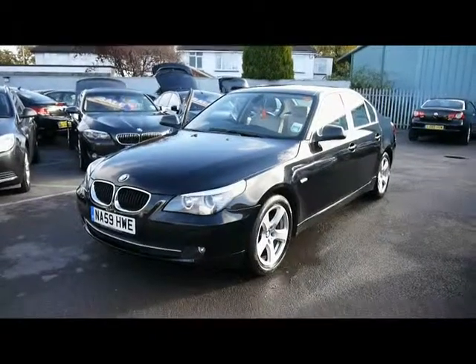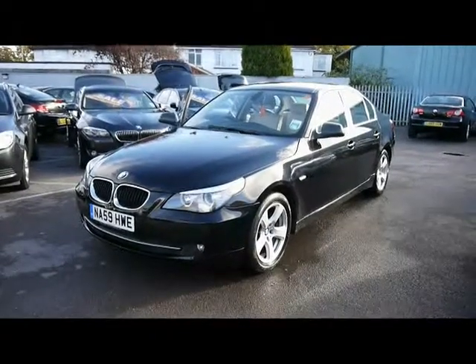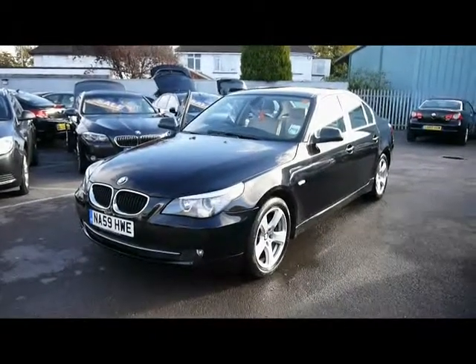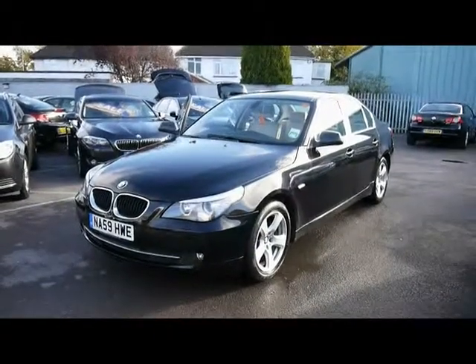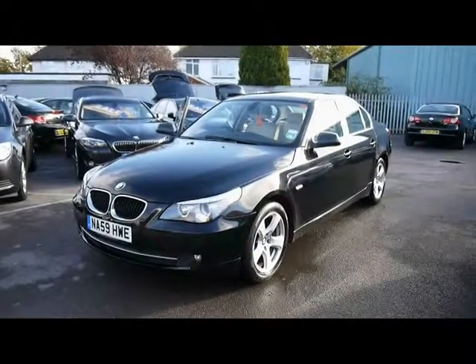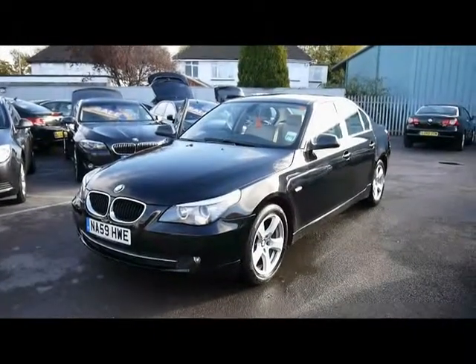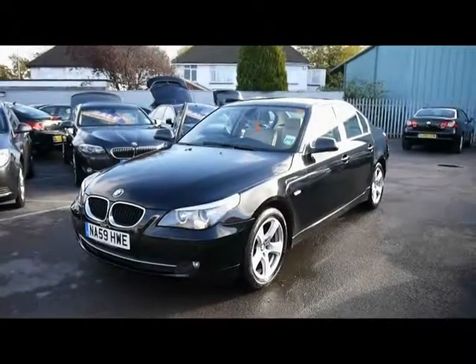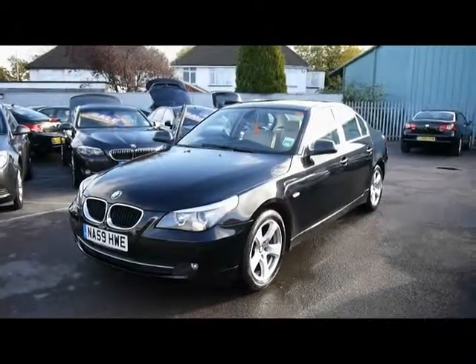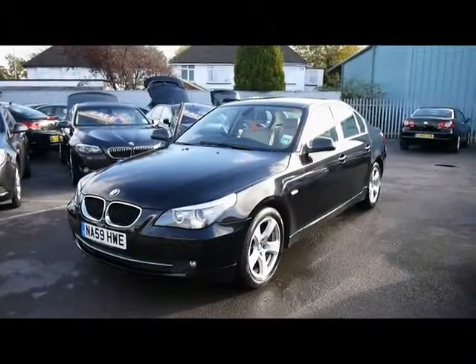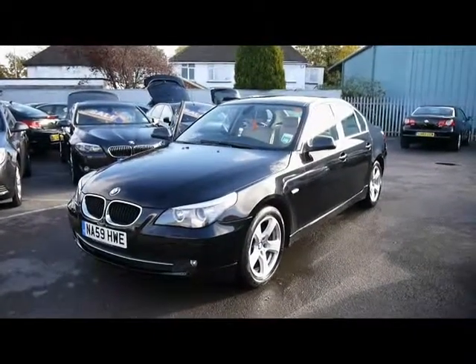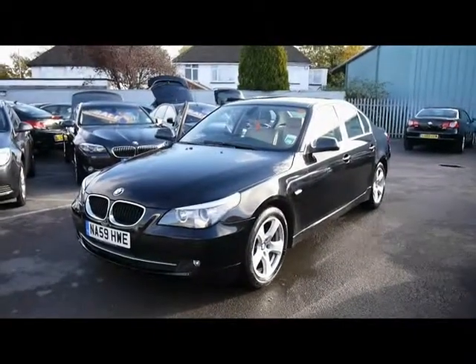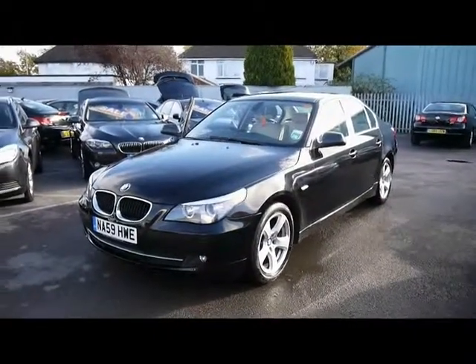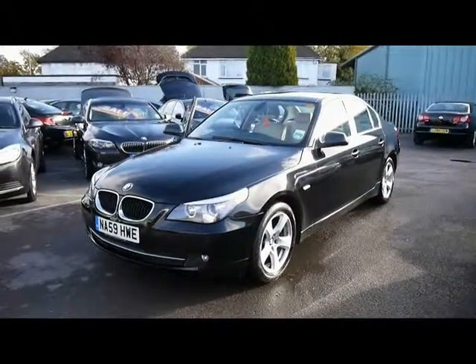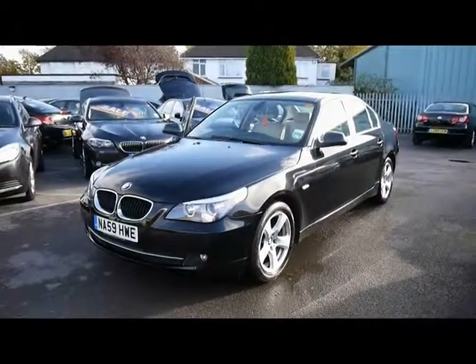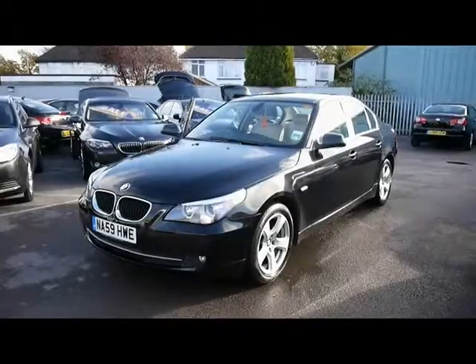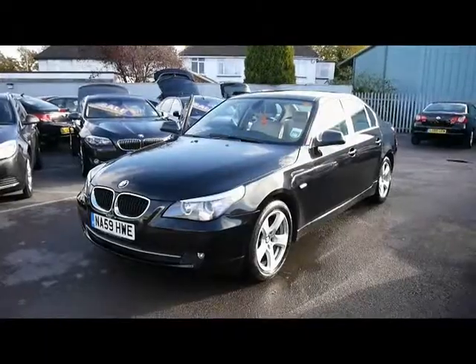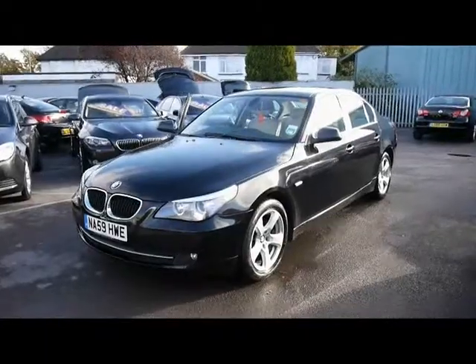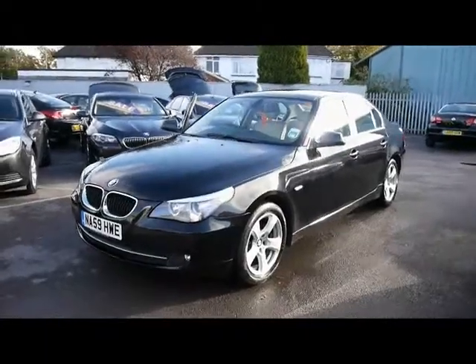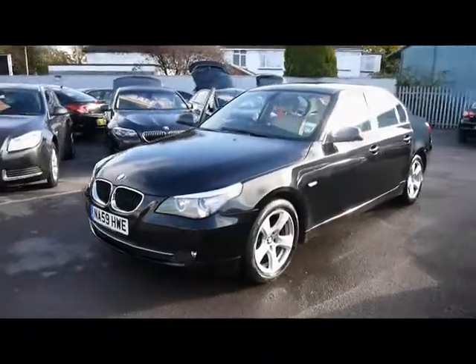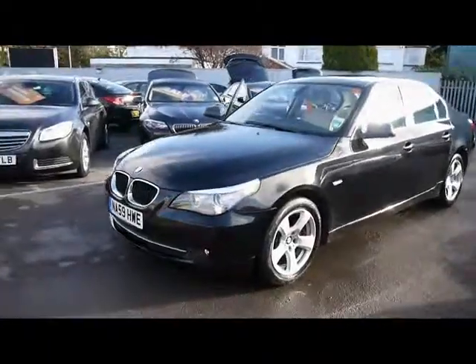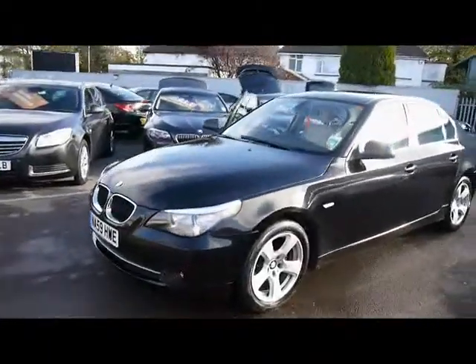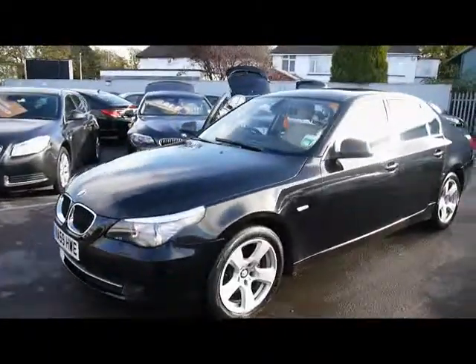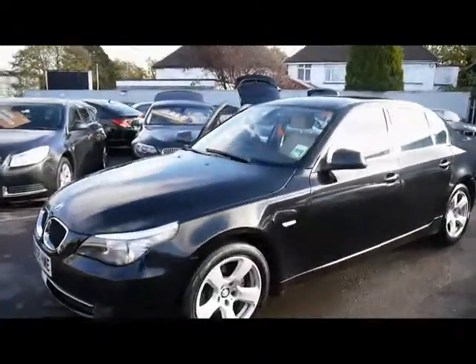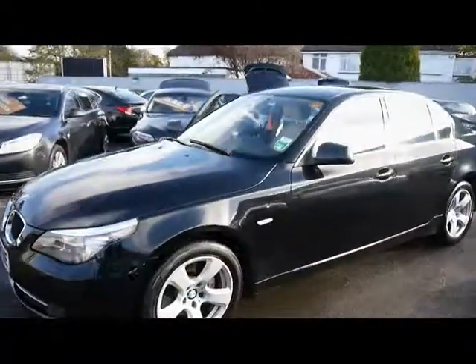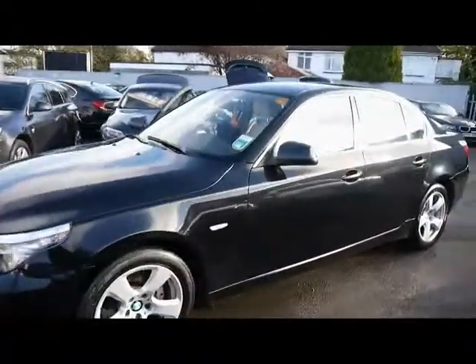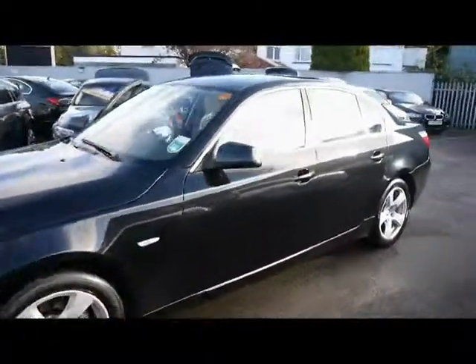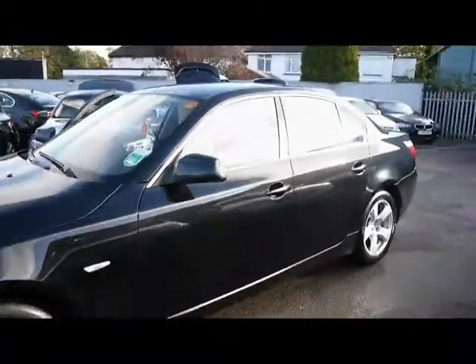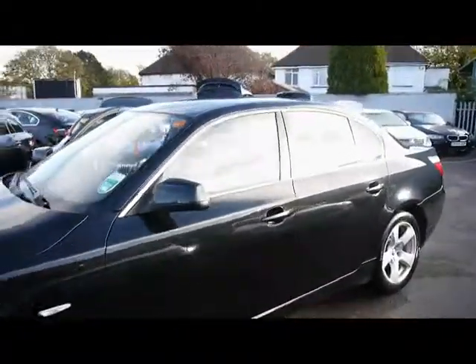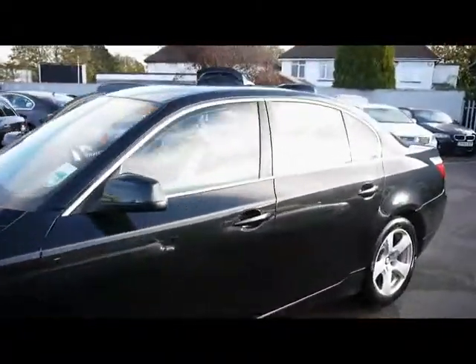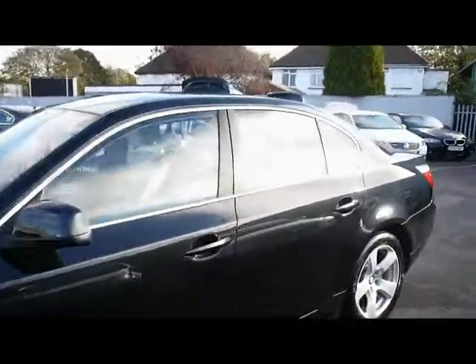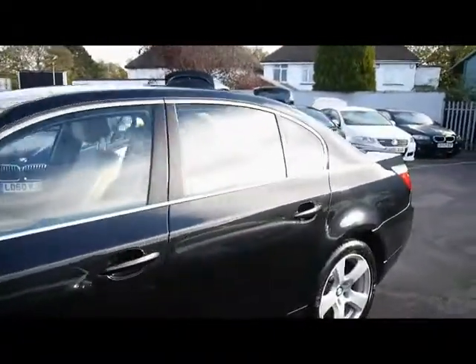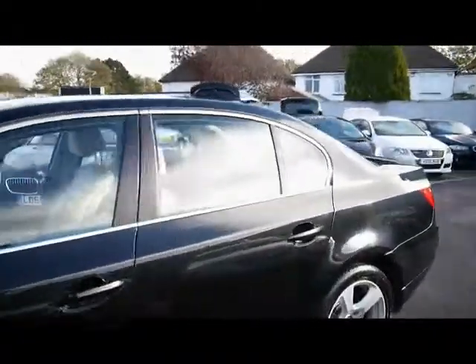Welcome to Imperial Cars. We have a BMW 520D SE Saloon. I'm just going to go for a quick tour around the car to highlight some of its features and to give you a good idea of the condition as well.